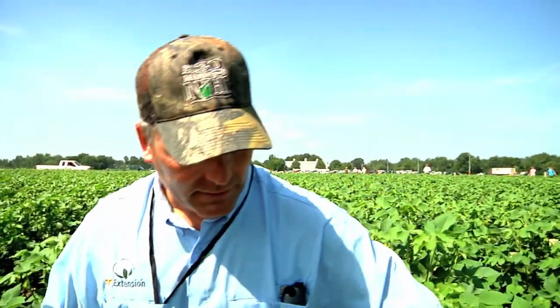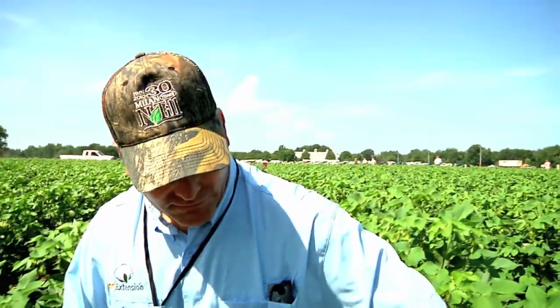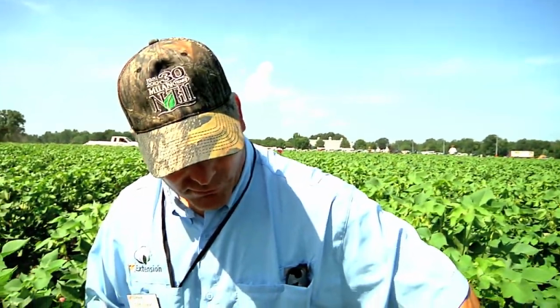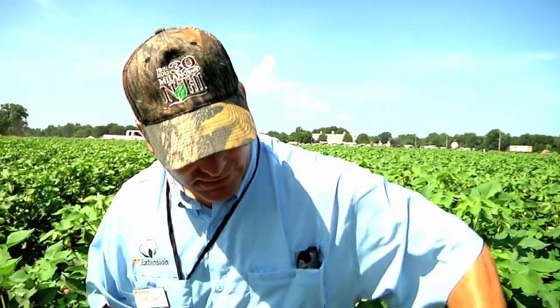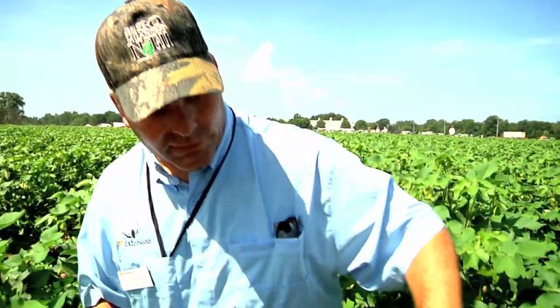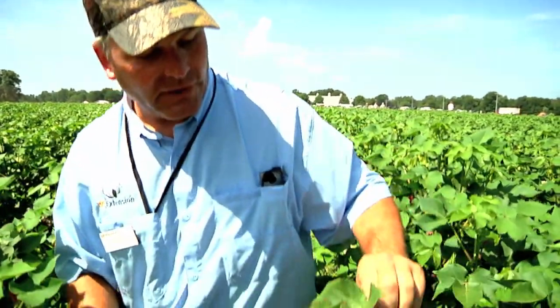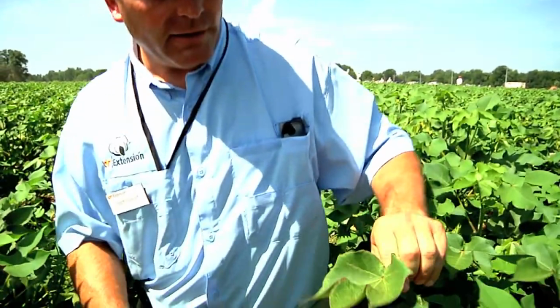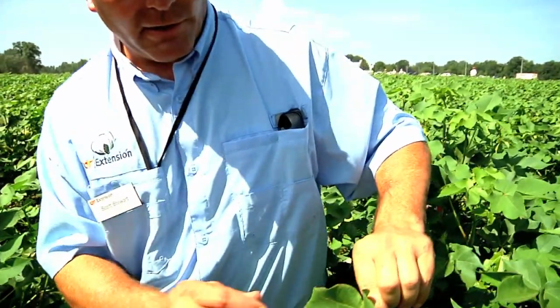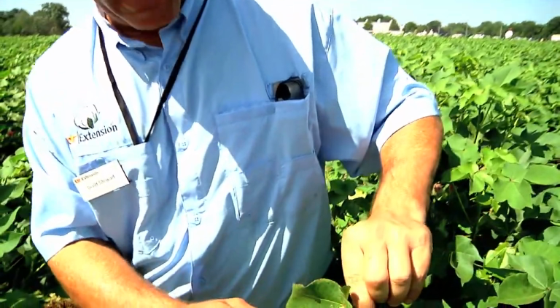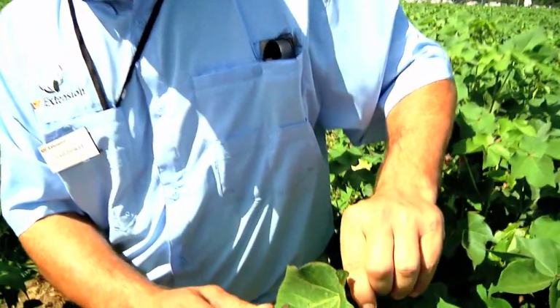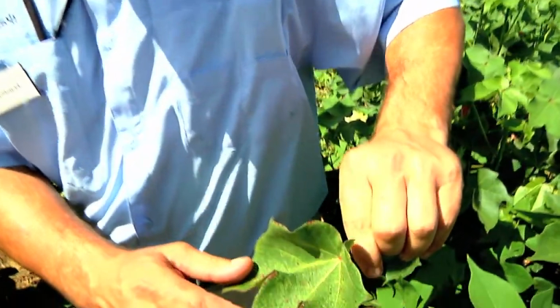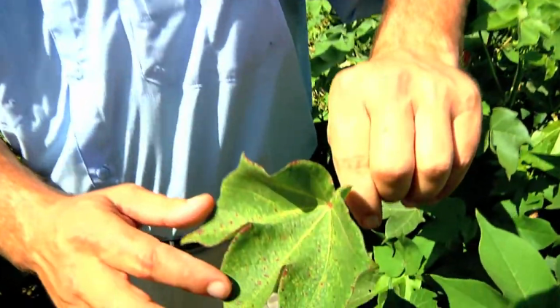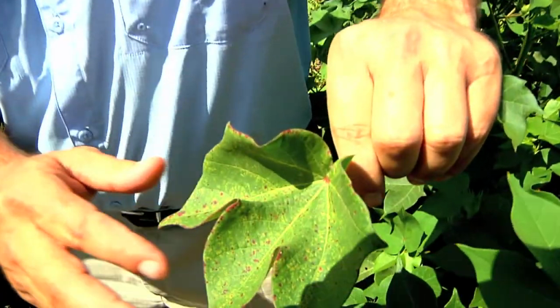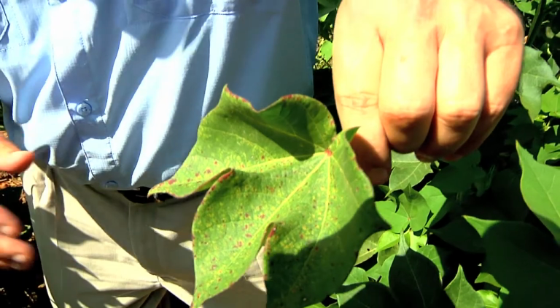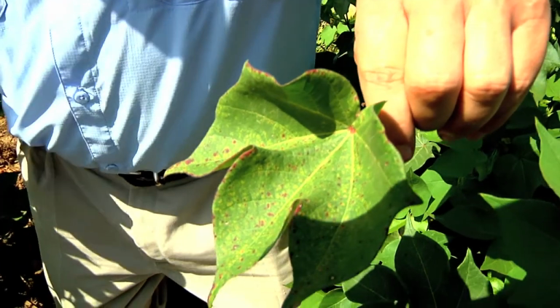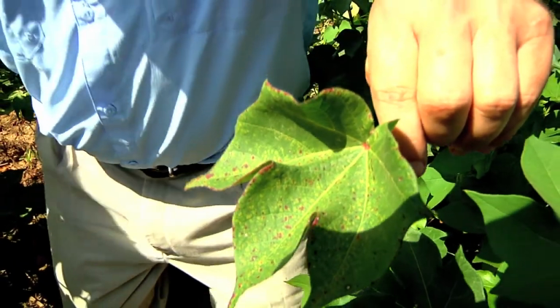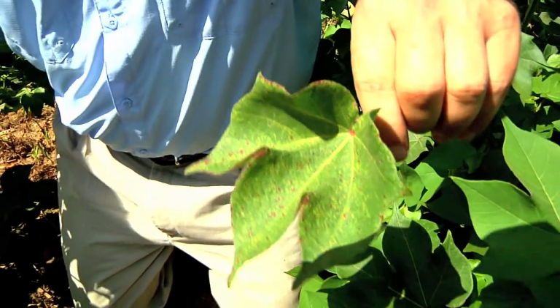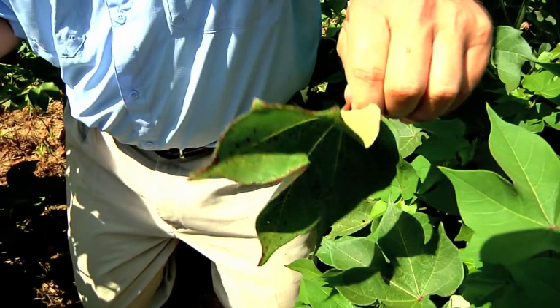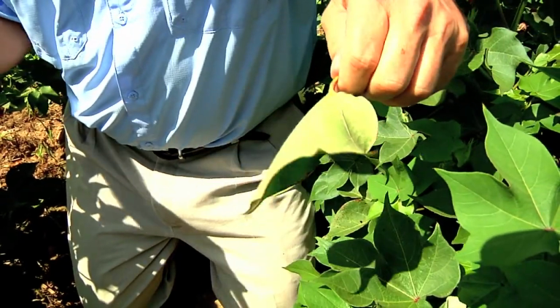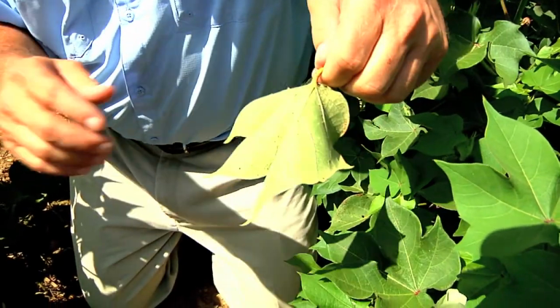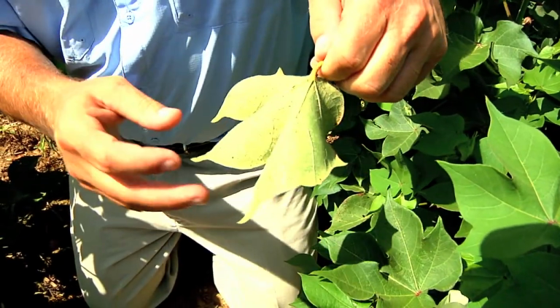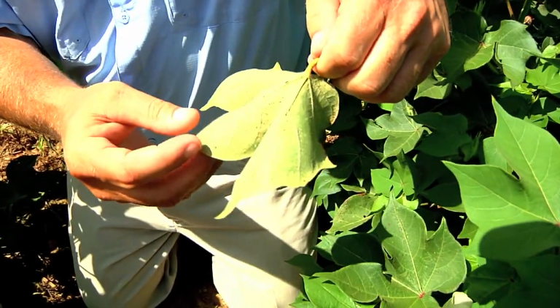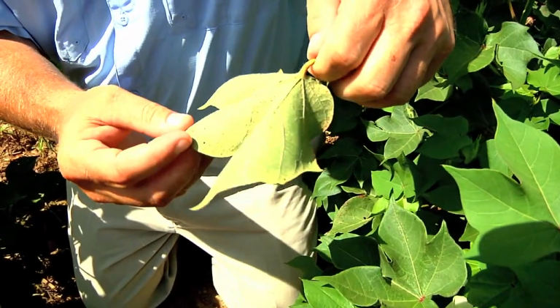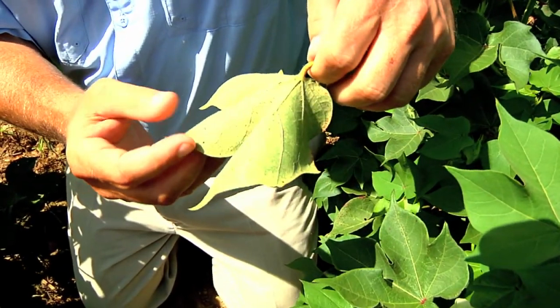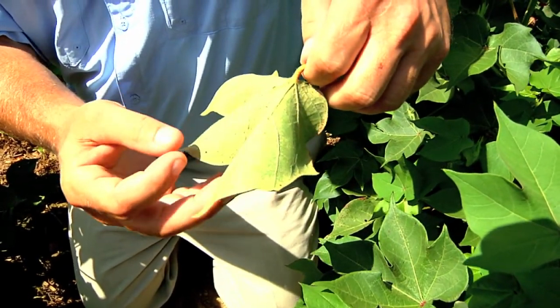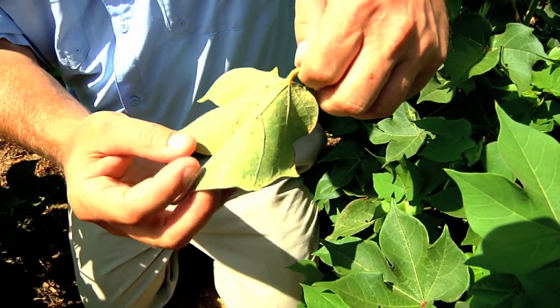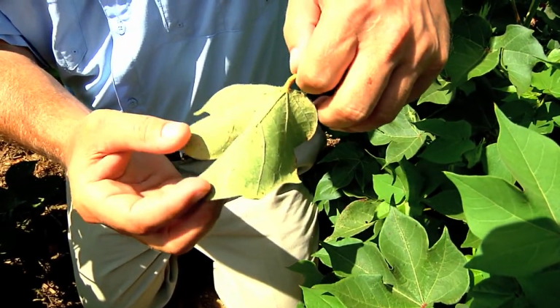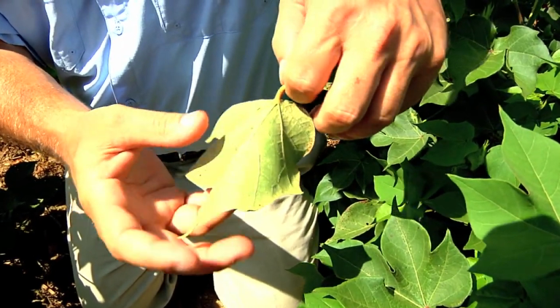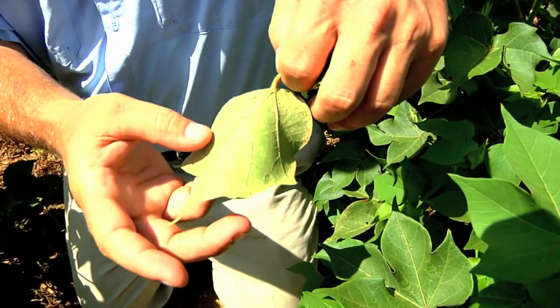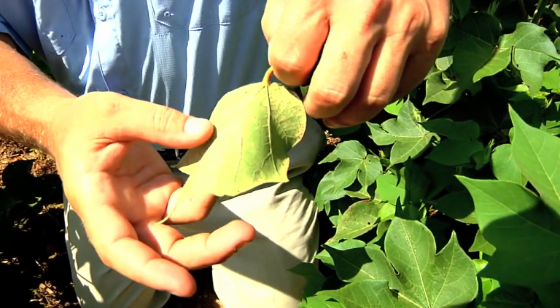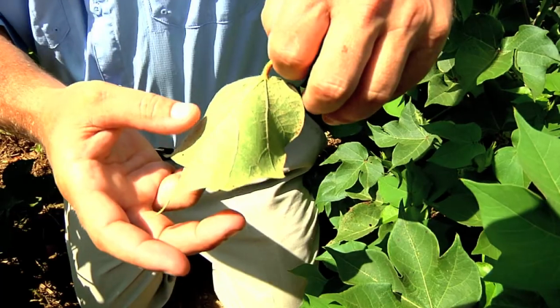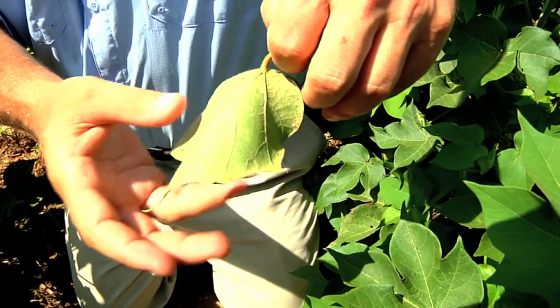If I pull this leaf that we looked at here on the top, it almost looks pretty. But if you turn it over, you can see all that gray hash — the work of spider mites.